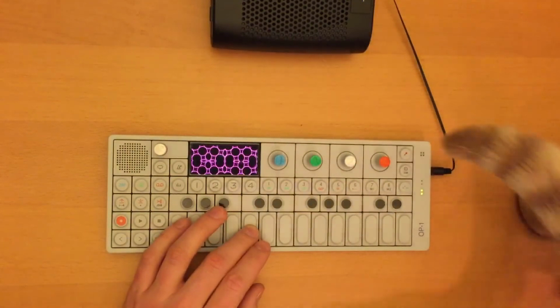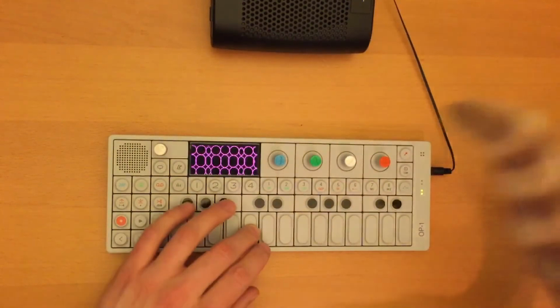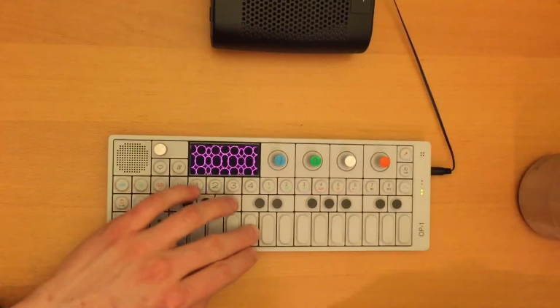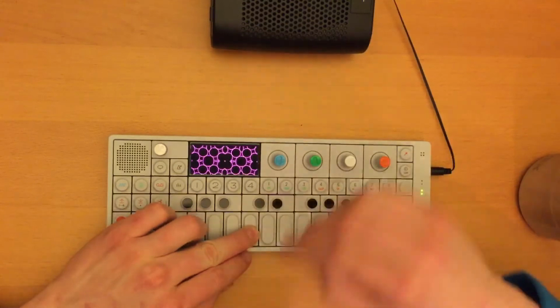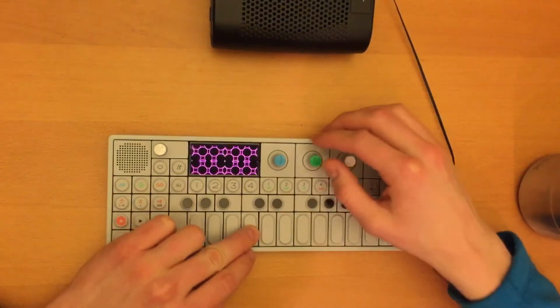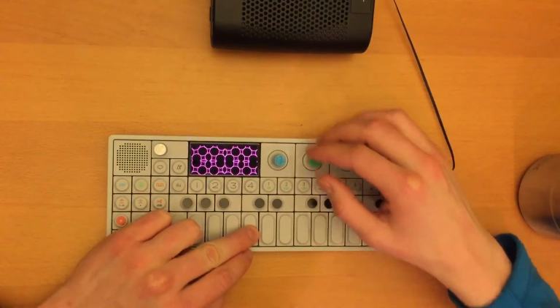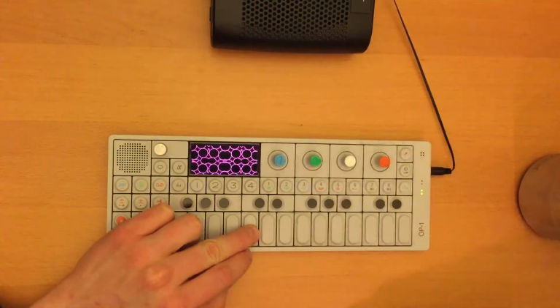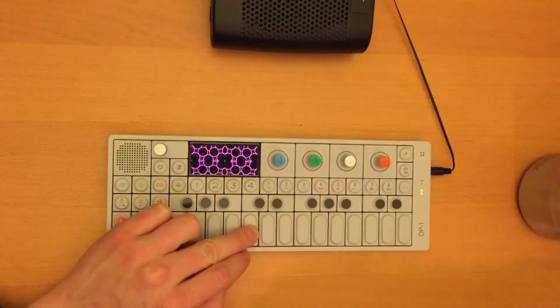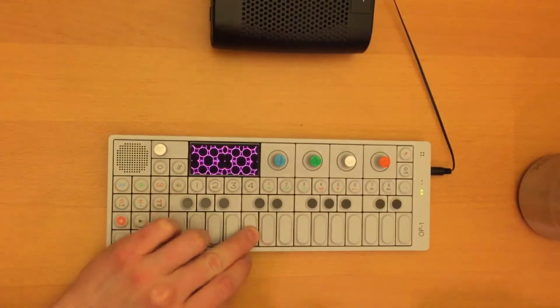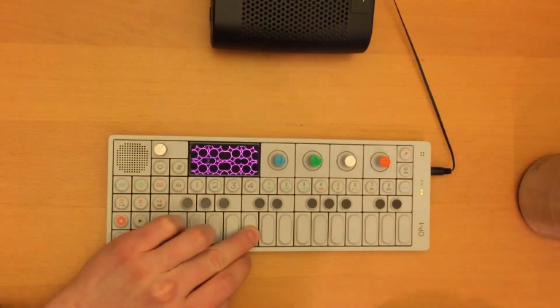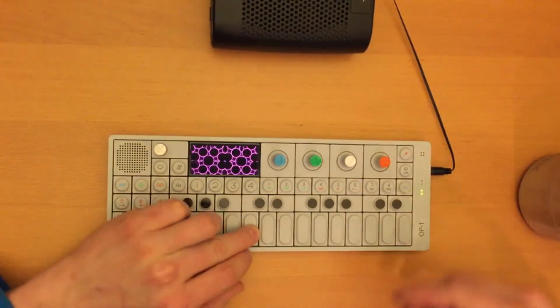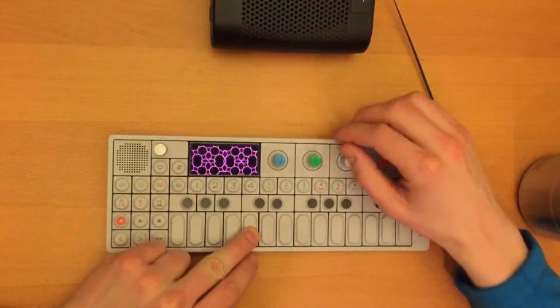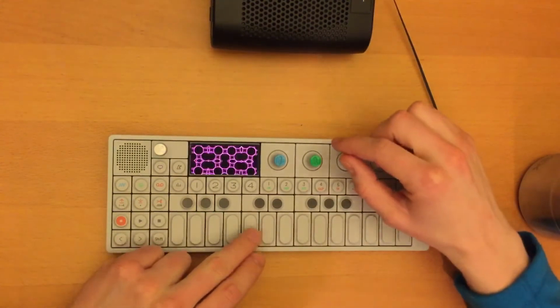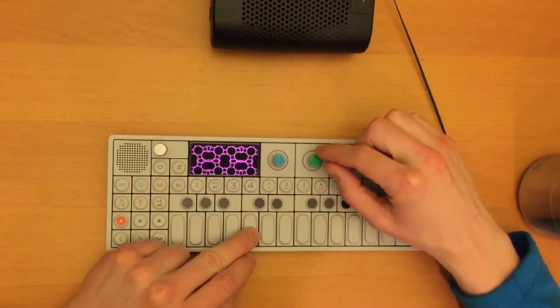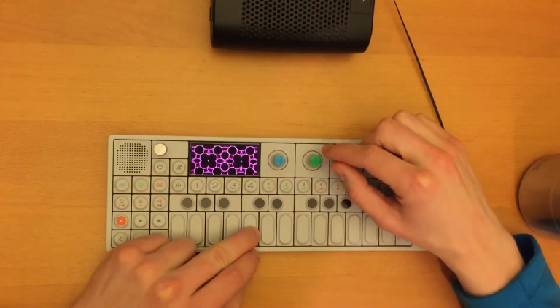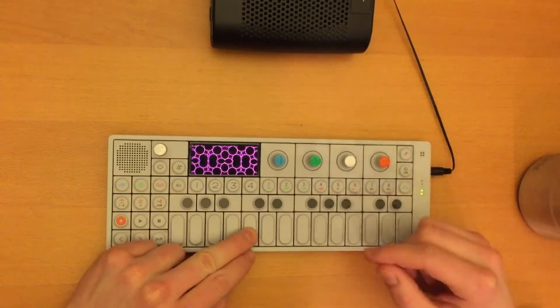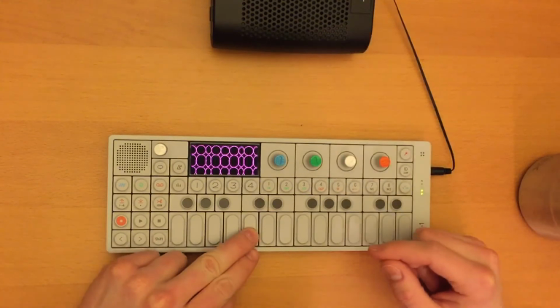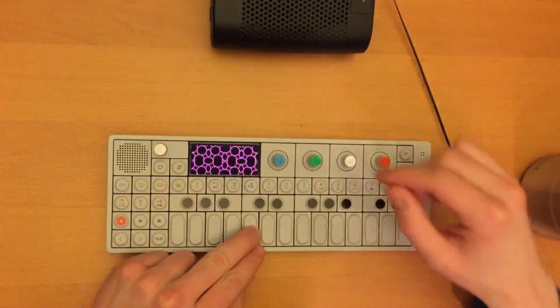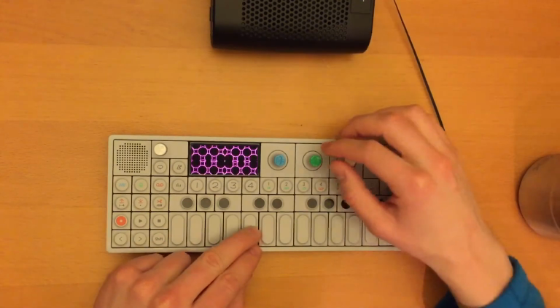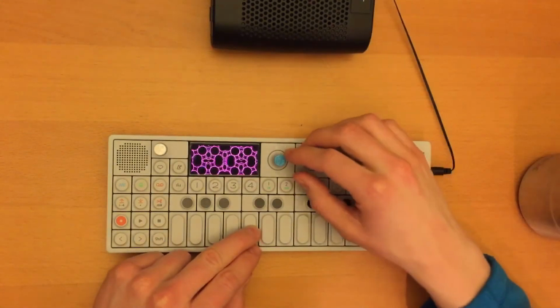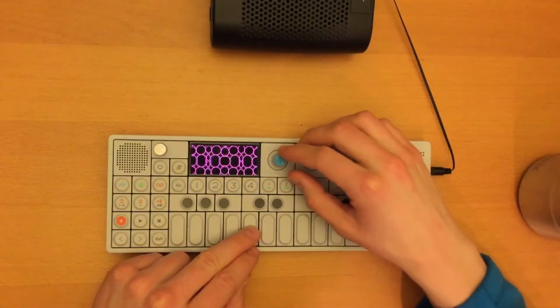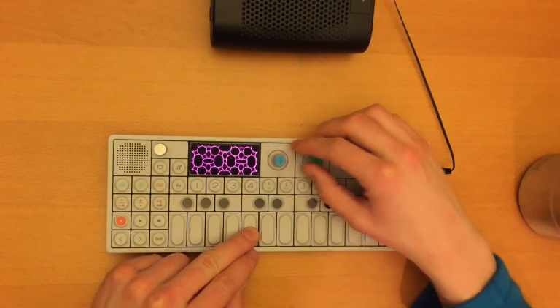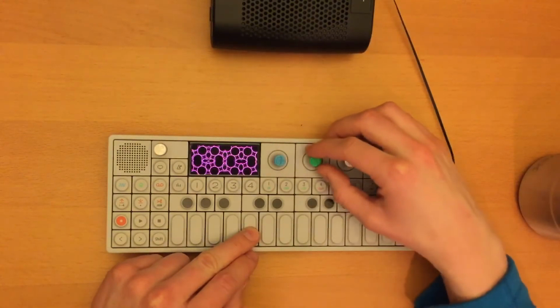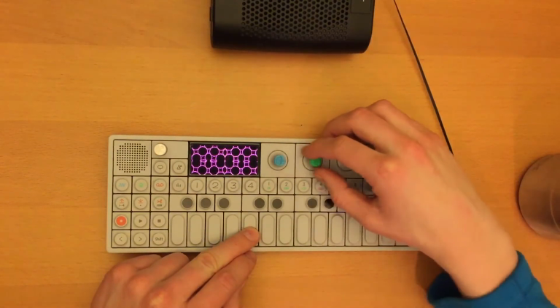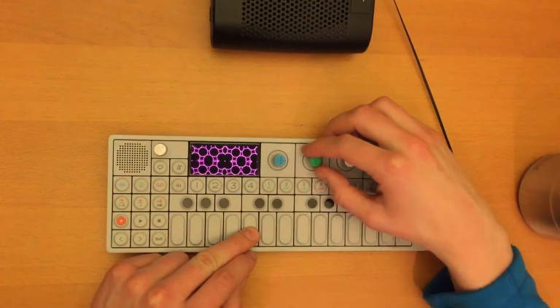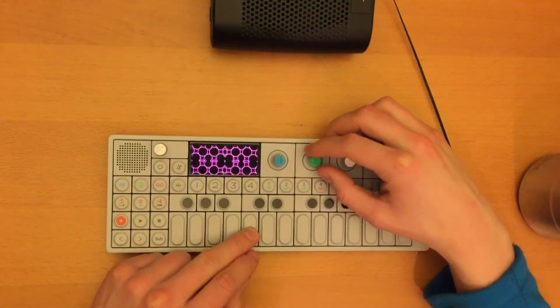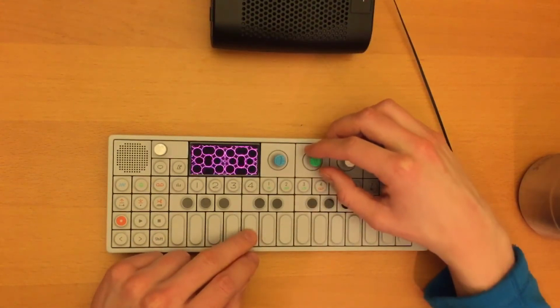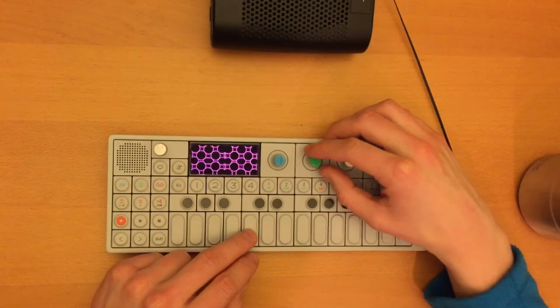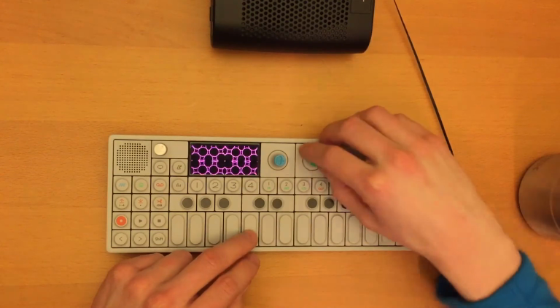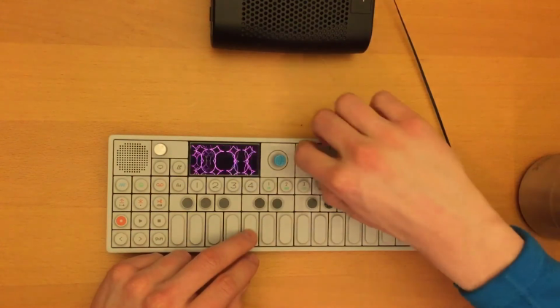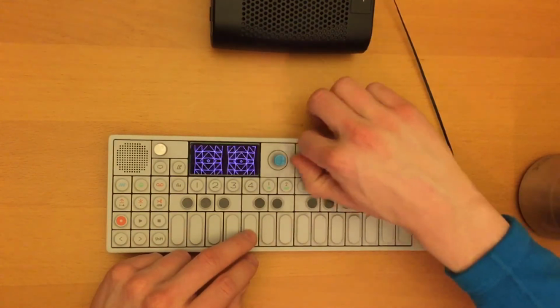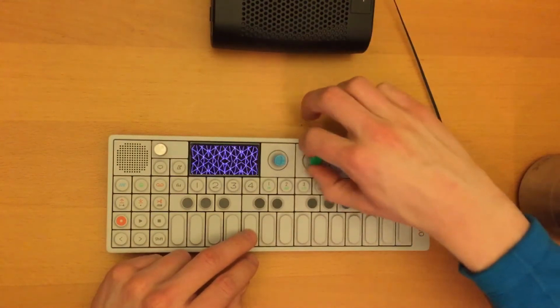All right, now the blue knob is all the way up. Blue knob is up. Now the green knob will go all the way up.